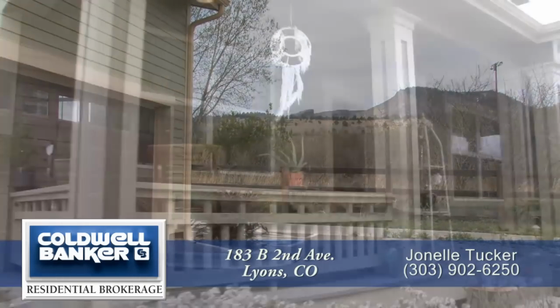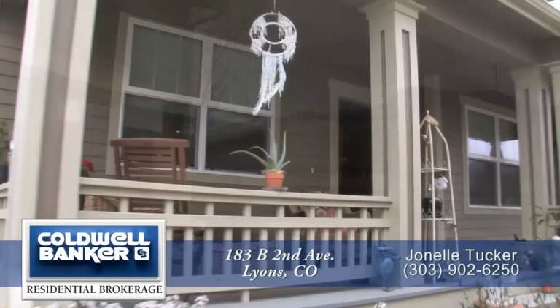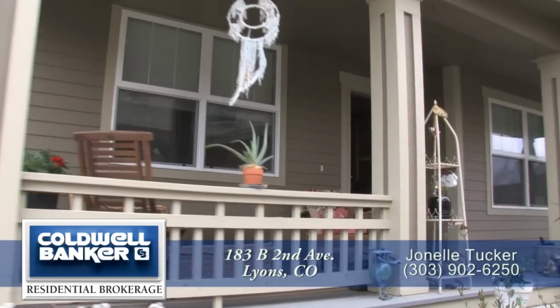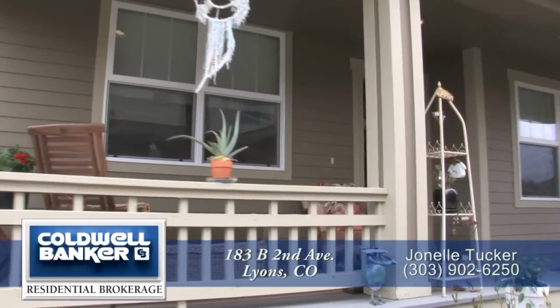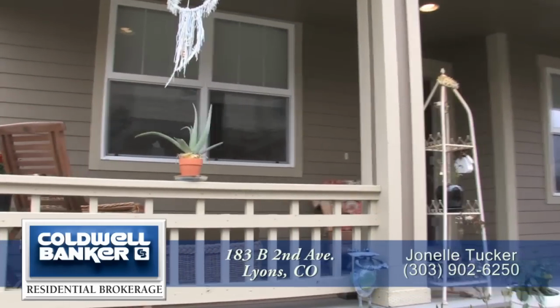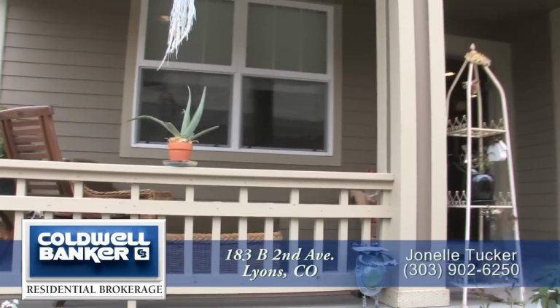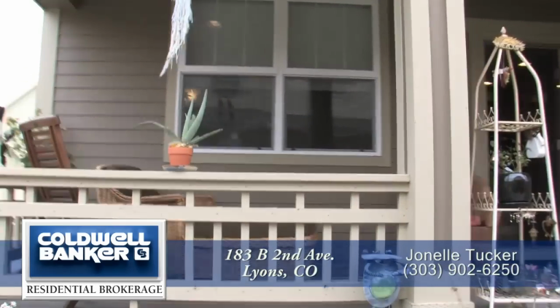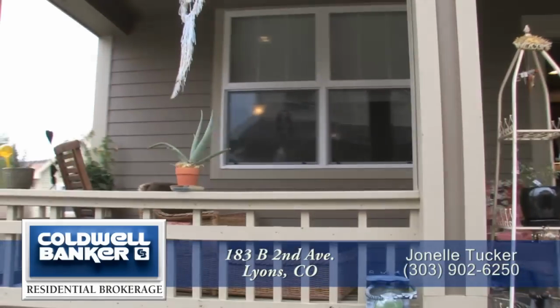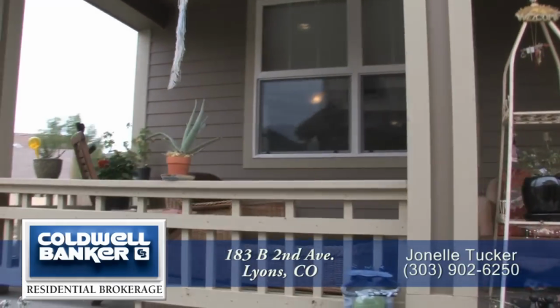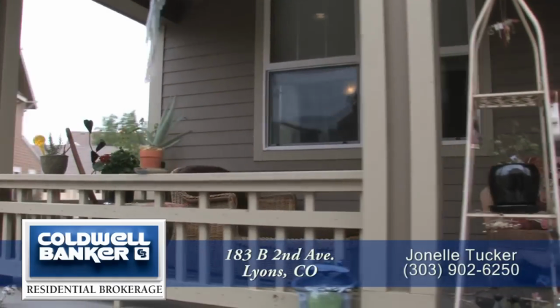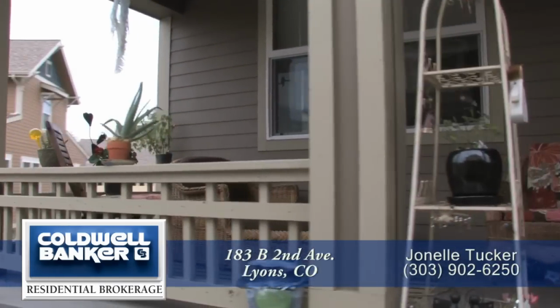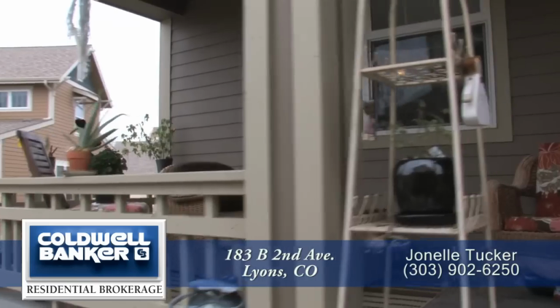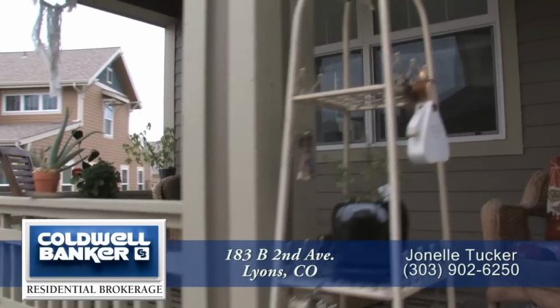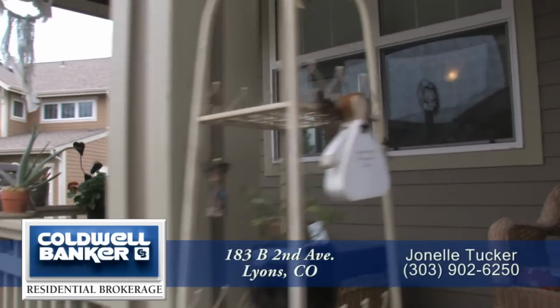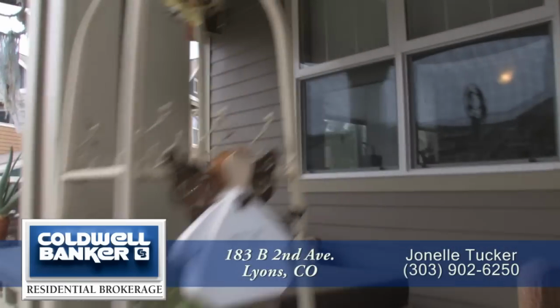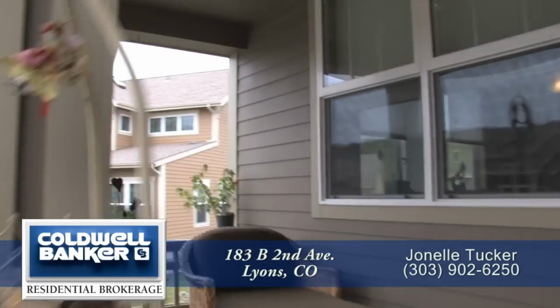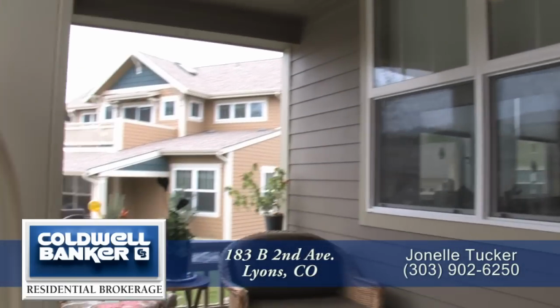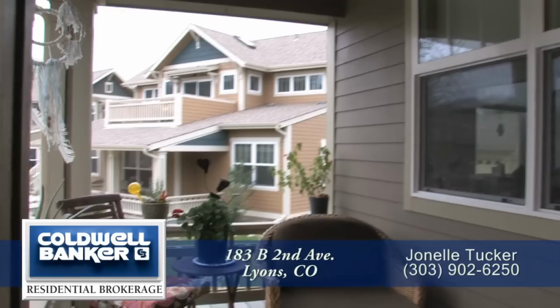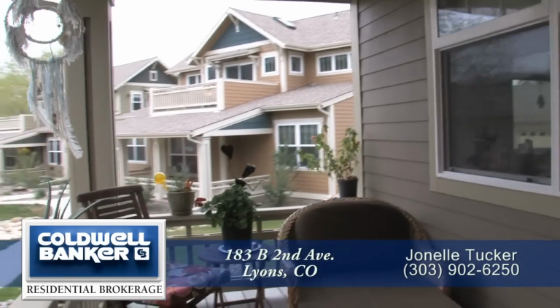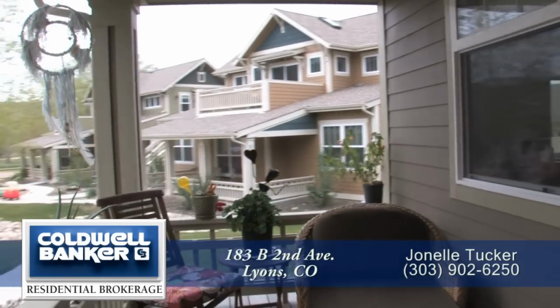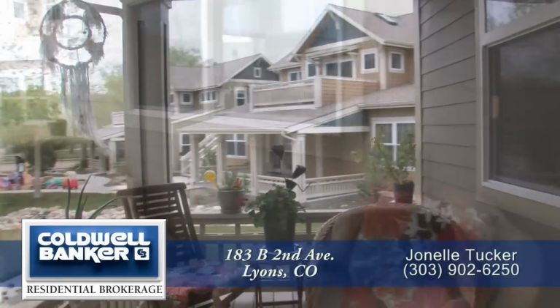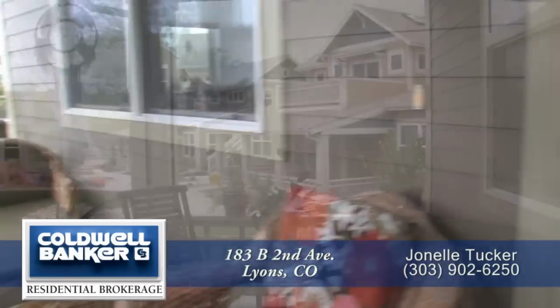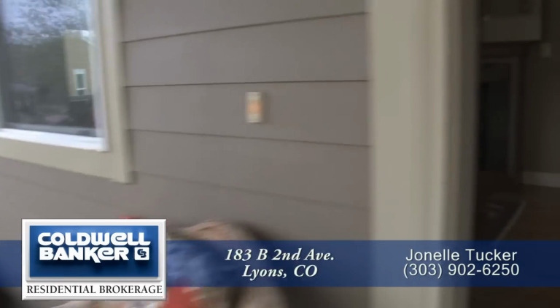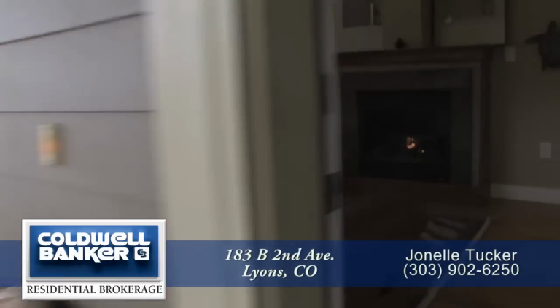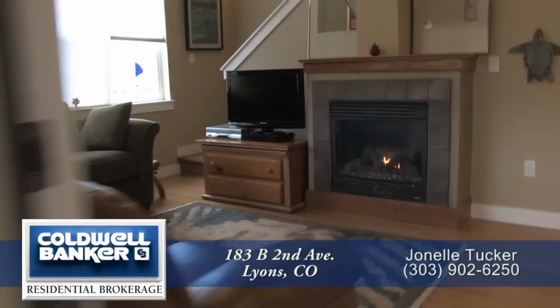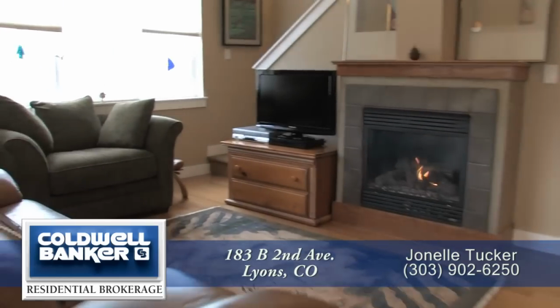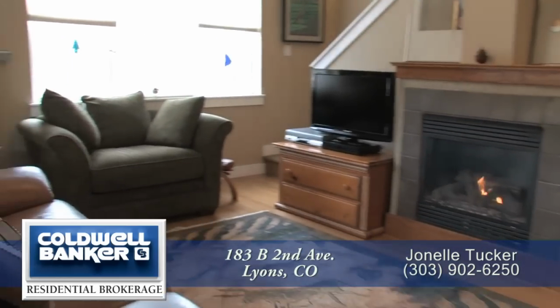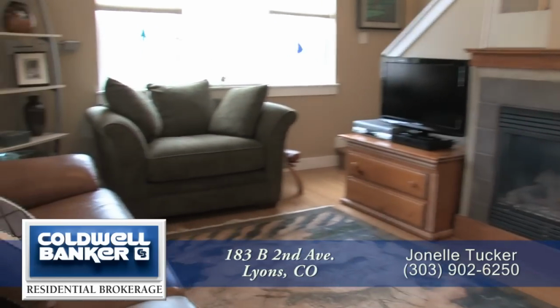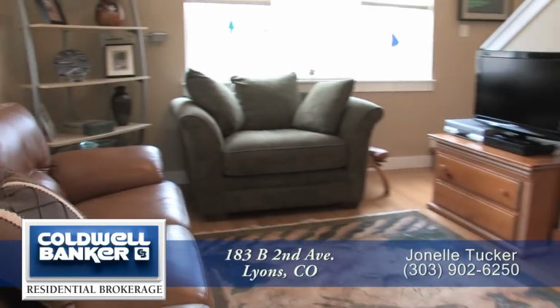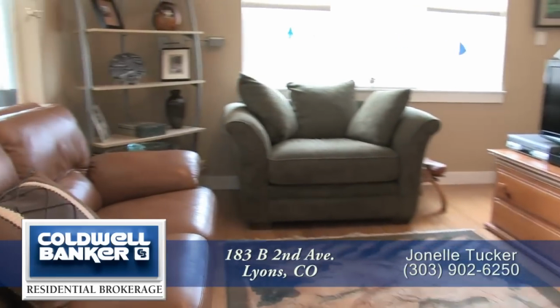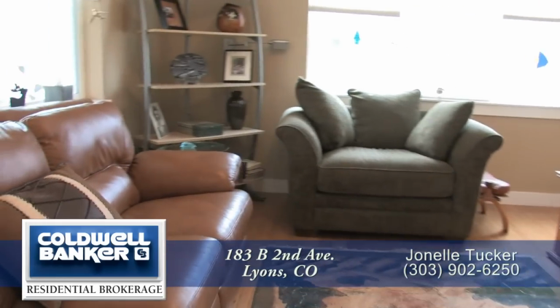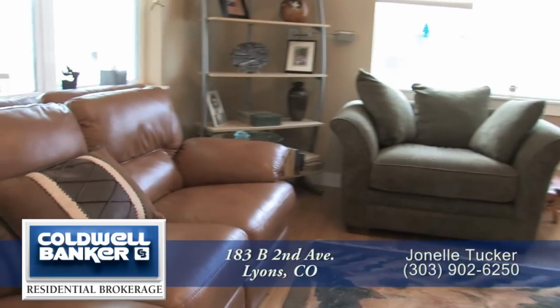You enter this lovely home from the large, covered front porch. Rain or shine, it's a perfect place to relax and is large enough to entertain guests. You step into the great room, and immediately to your left is the formal living area.